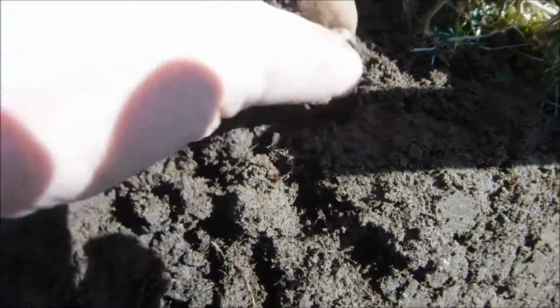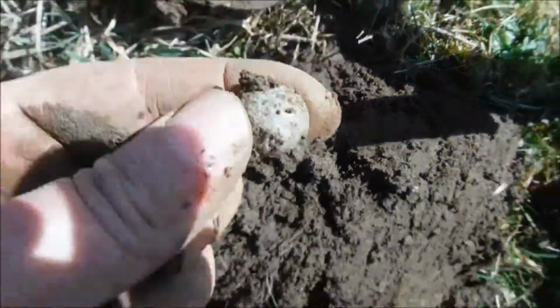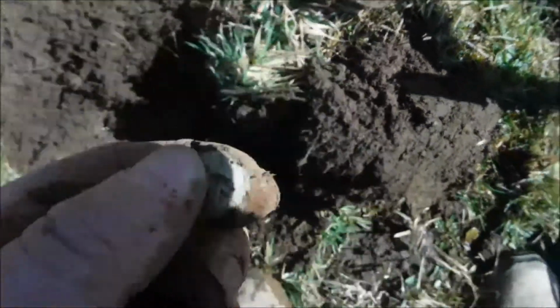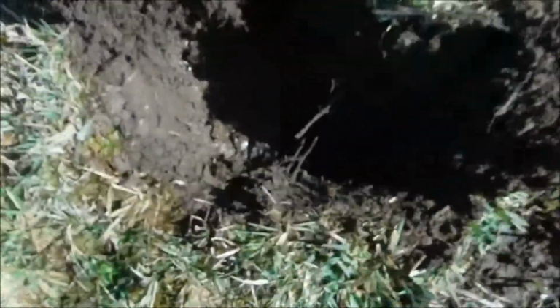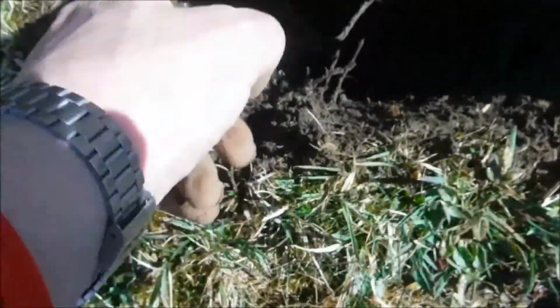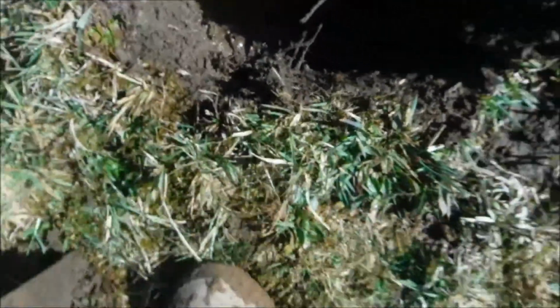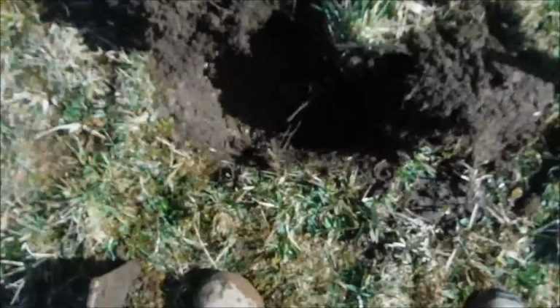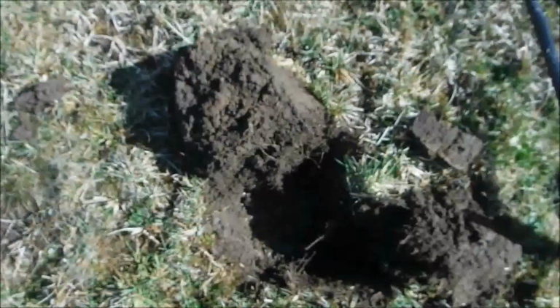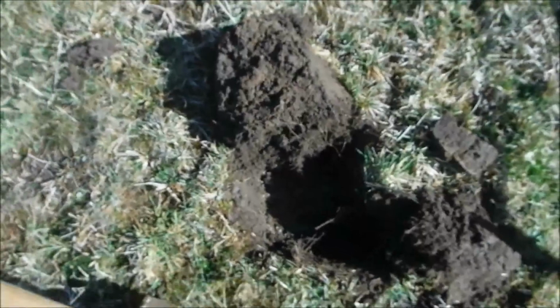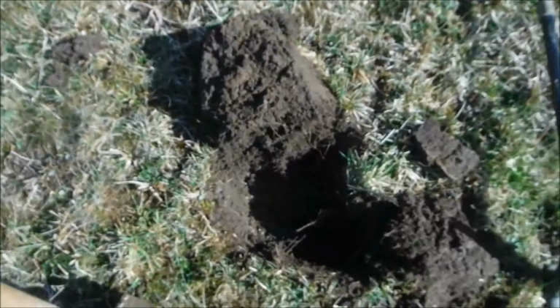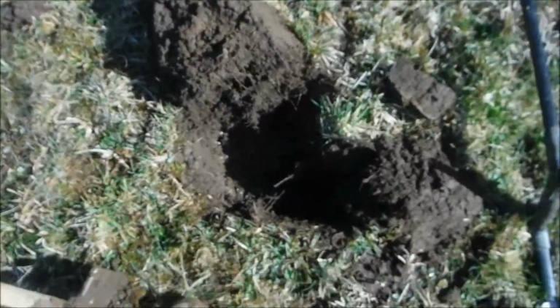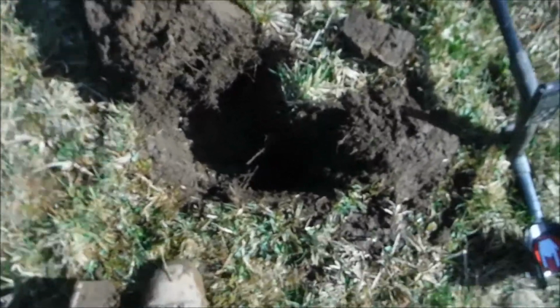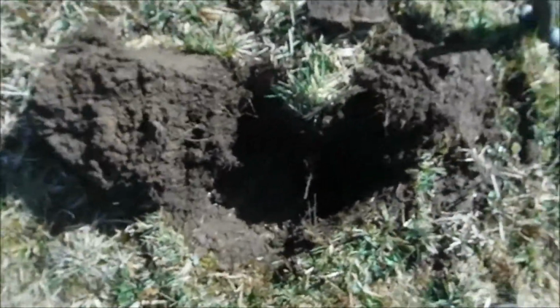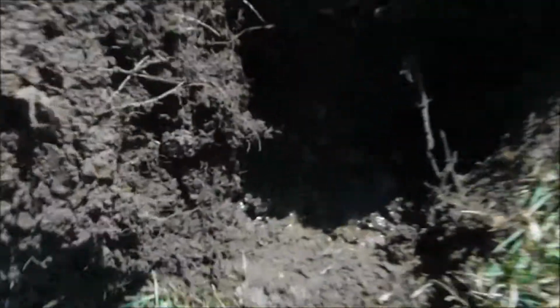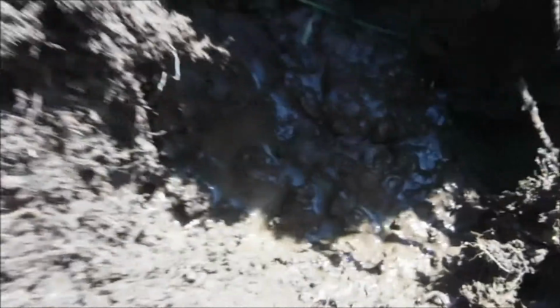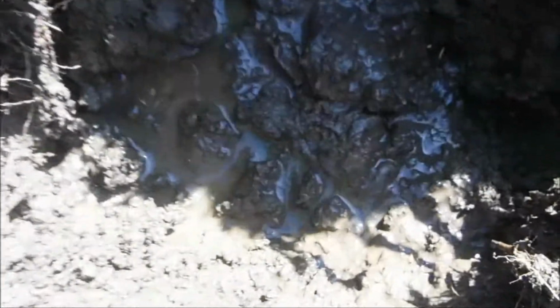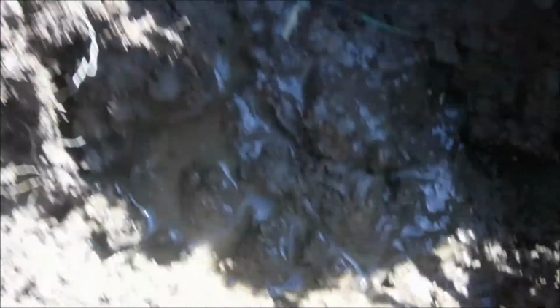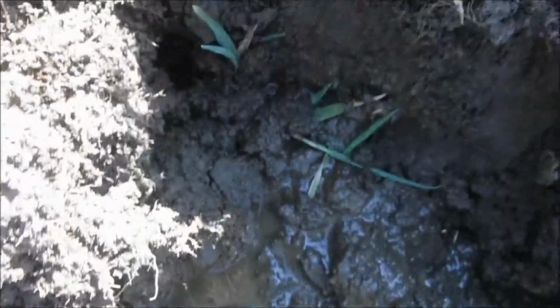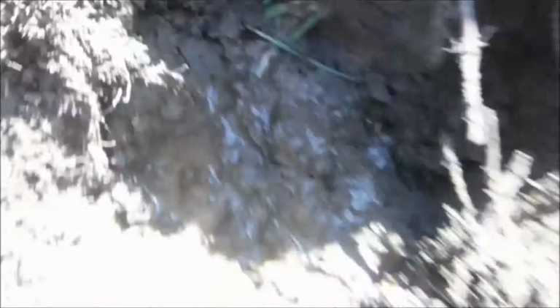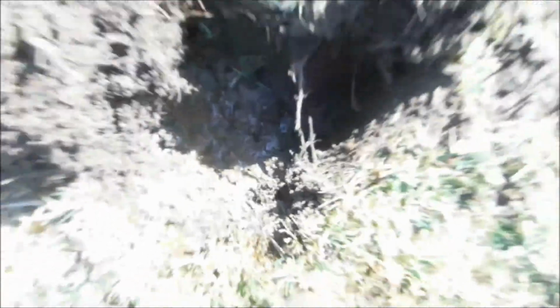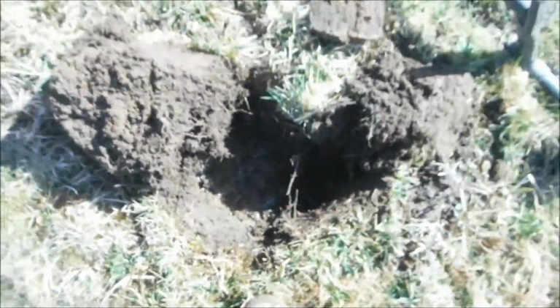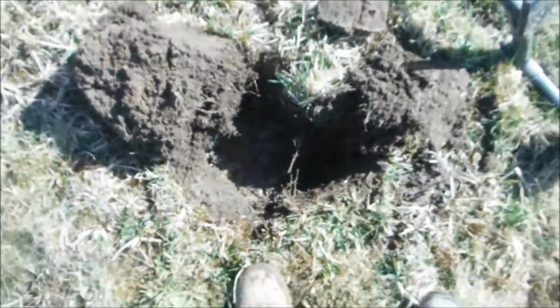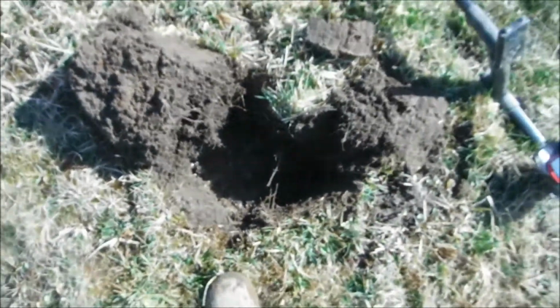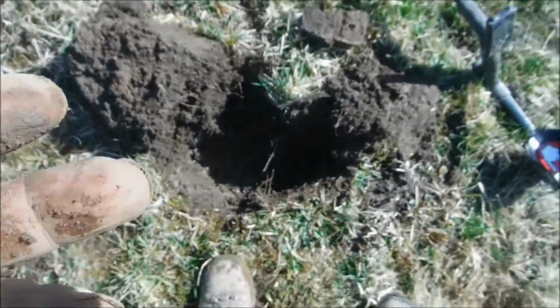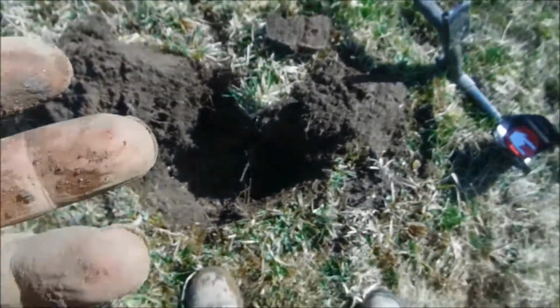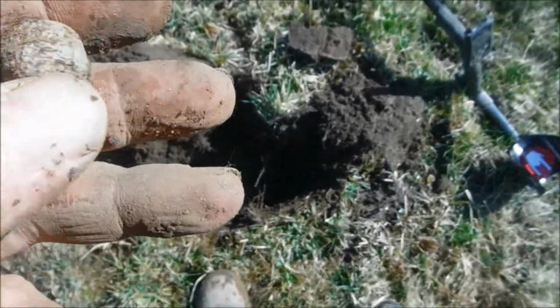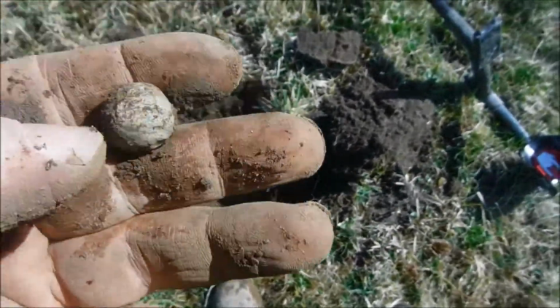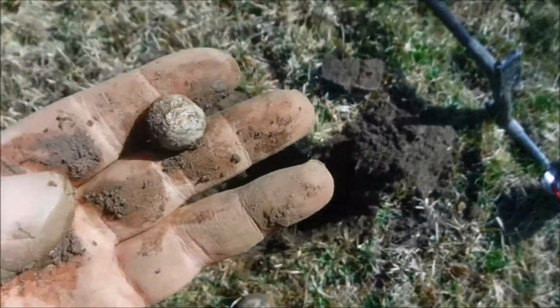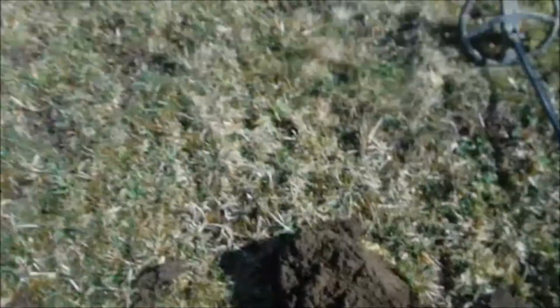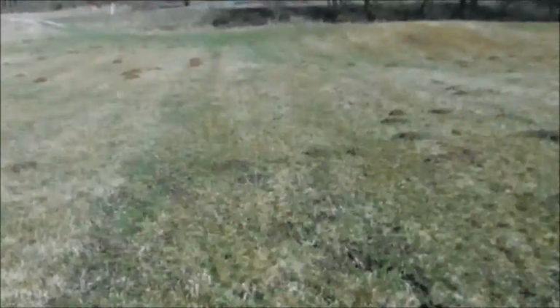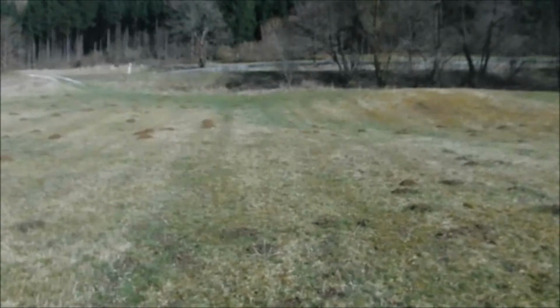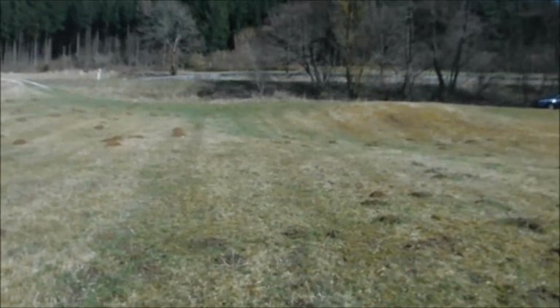It's all swampy in there - you can see the water. Like I said, we did have some rain and hail yesterday. Nearly at the top now.